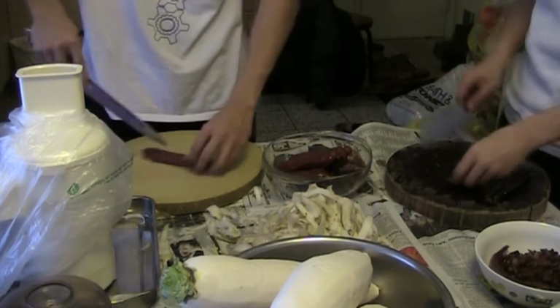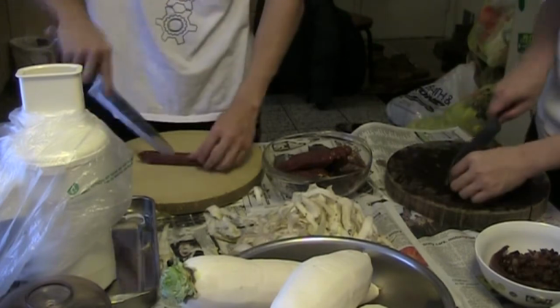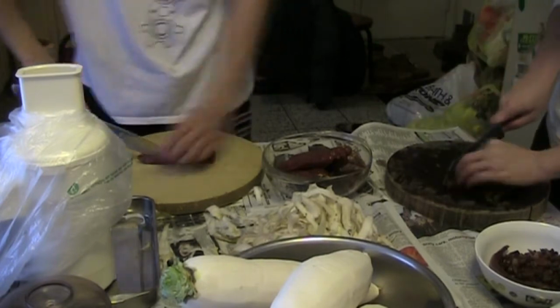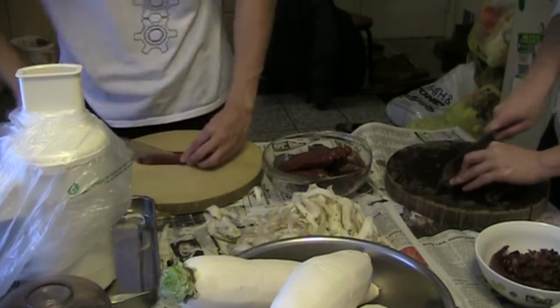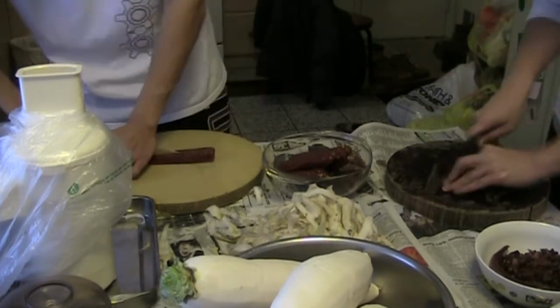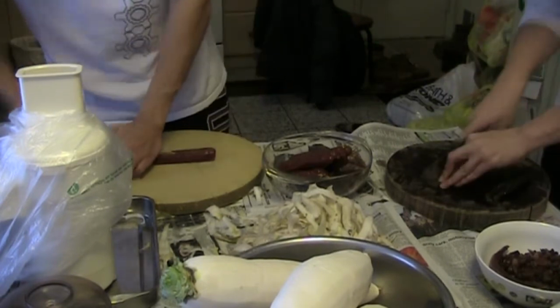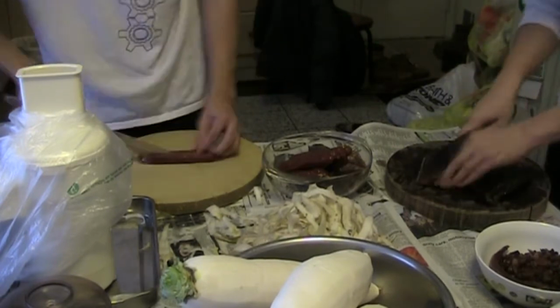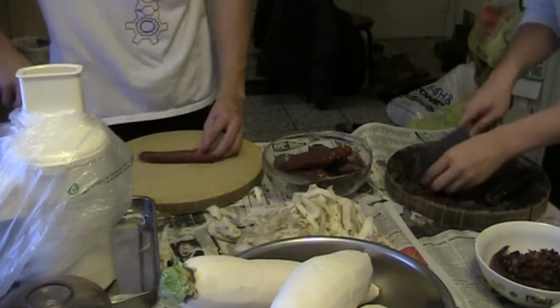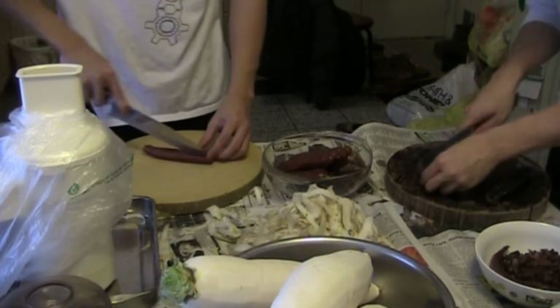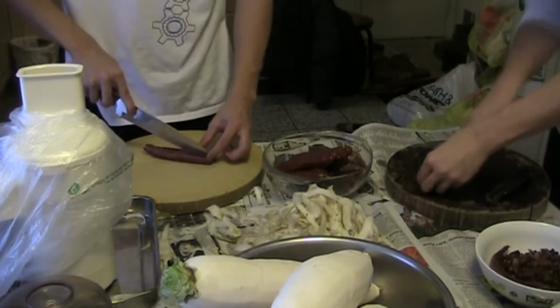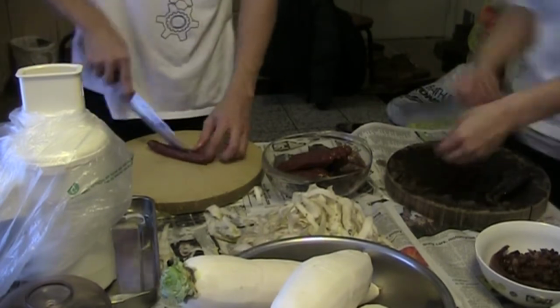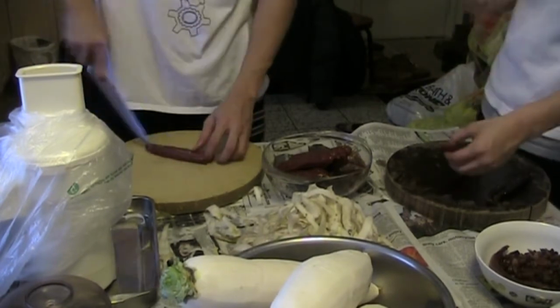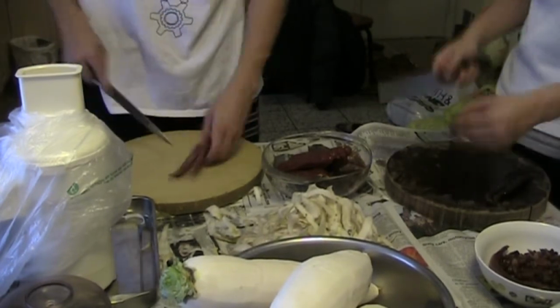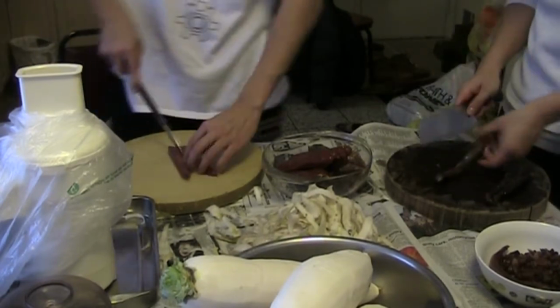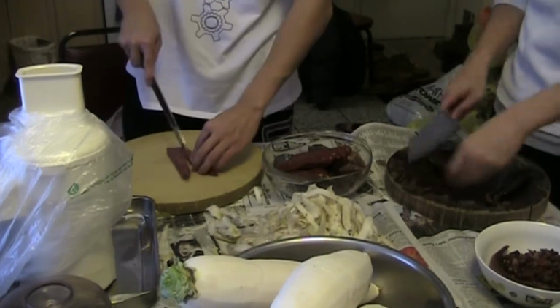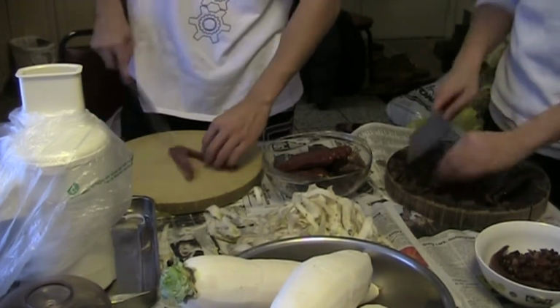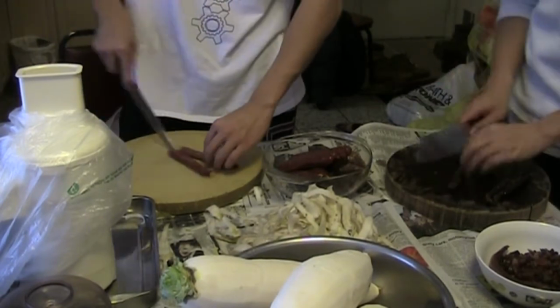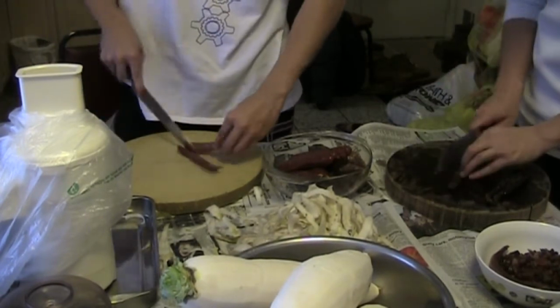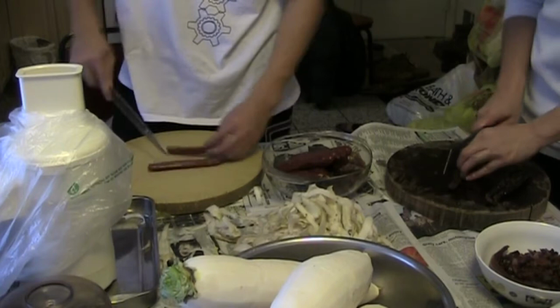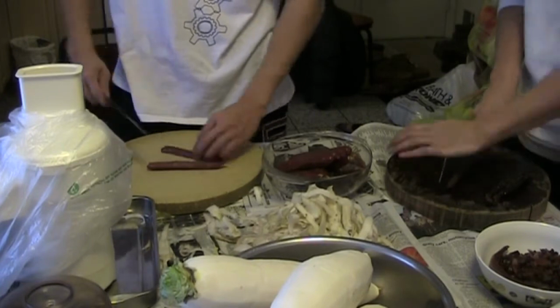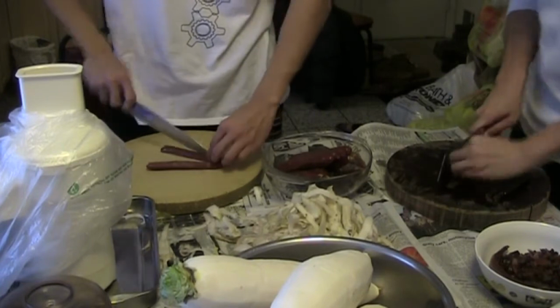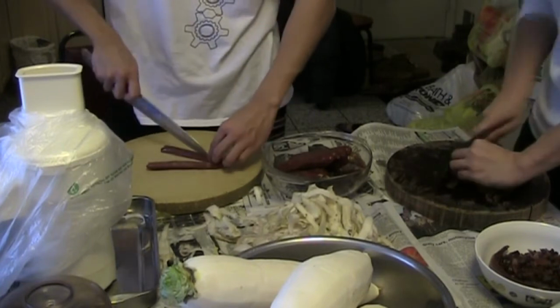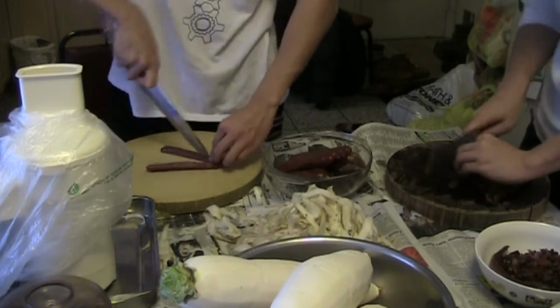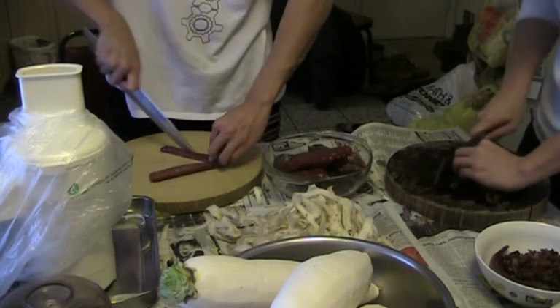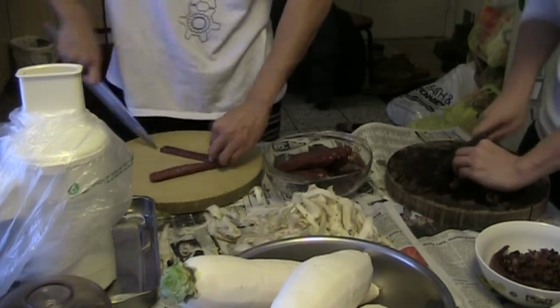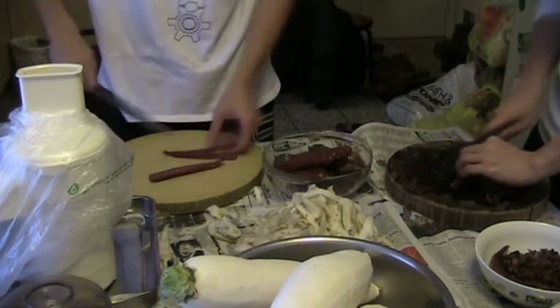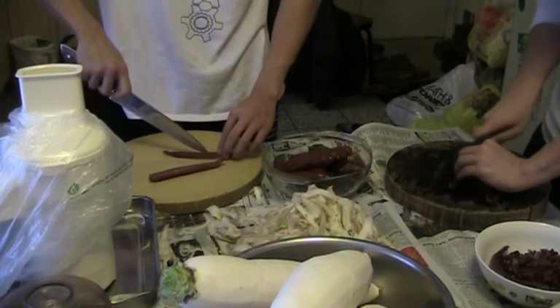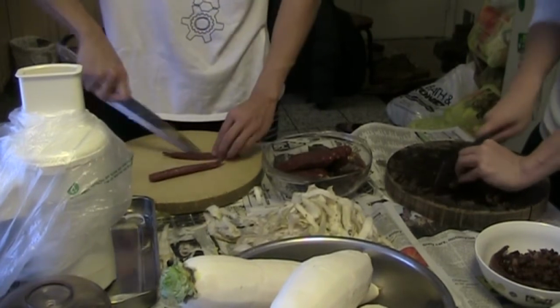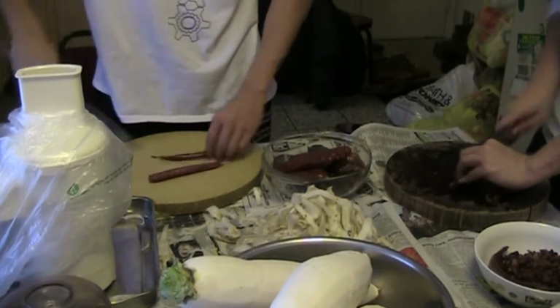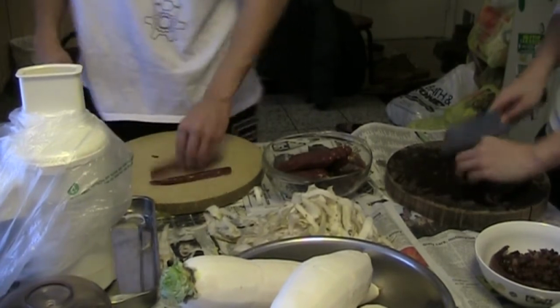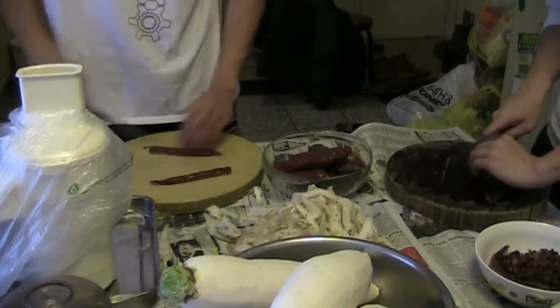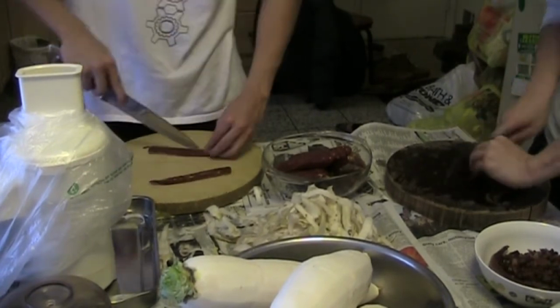The preserved meats are quite dense and difficult to cut through. Therefore, you'll want to use a large sharp knife, maybe even a cleaver. Here we cut them into strips and then dice them into tiny cubes.